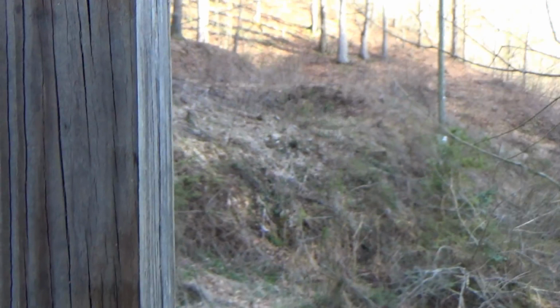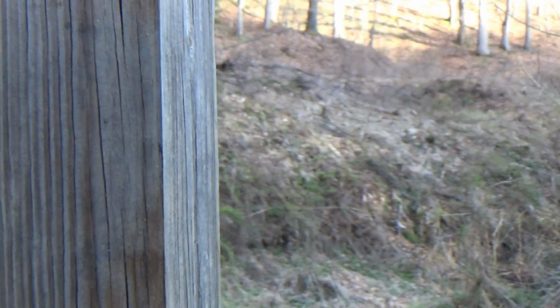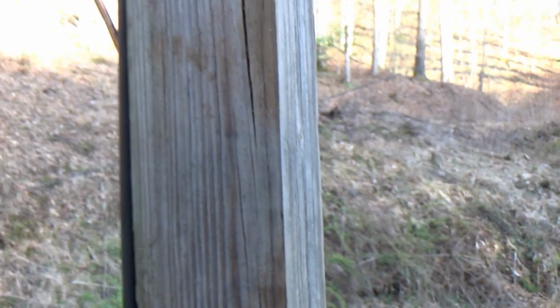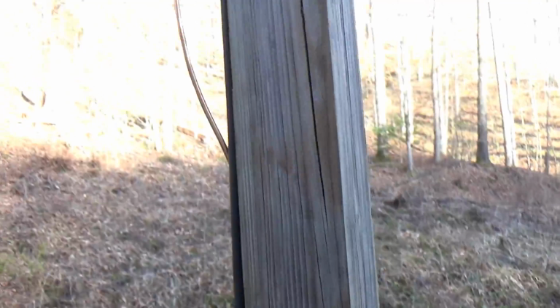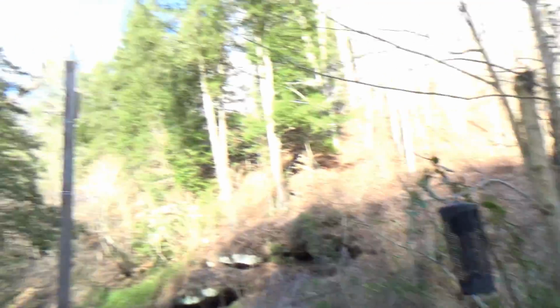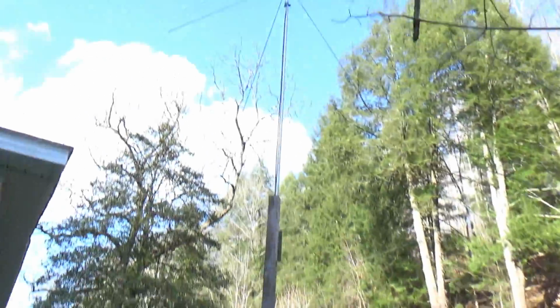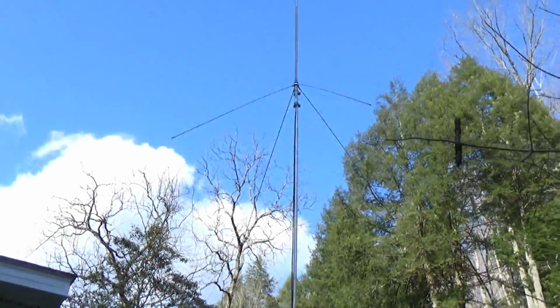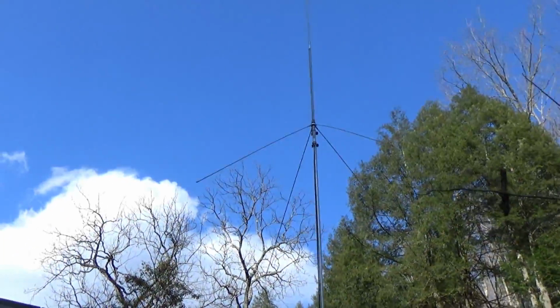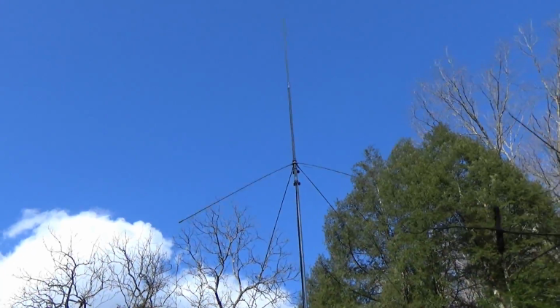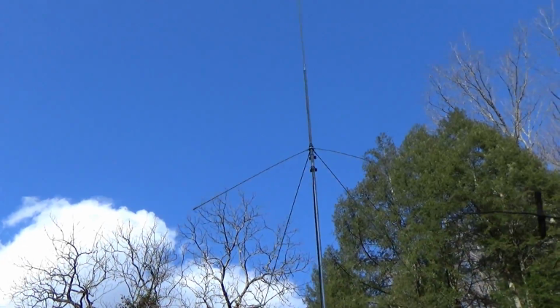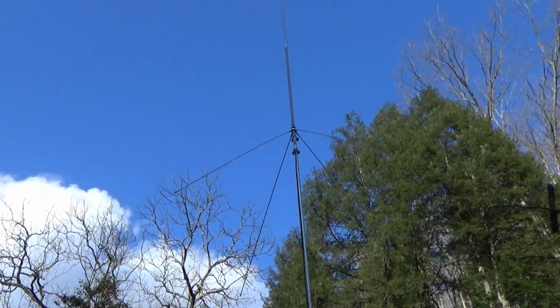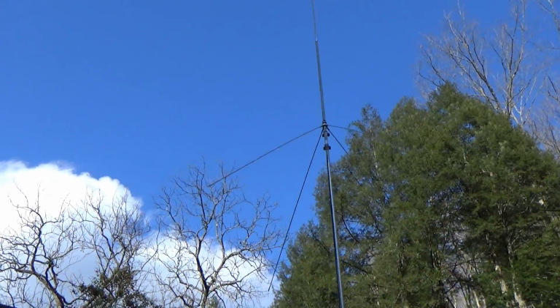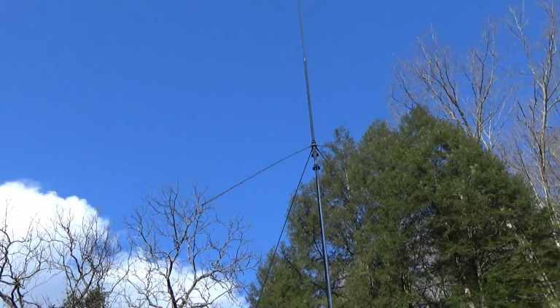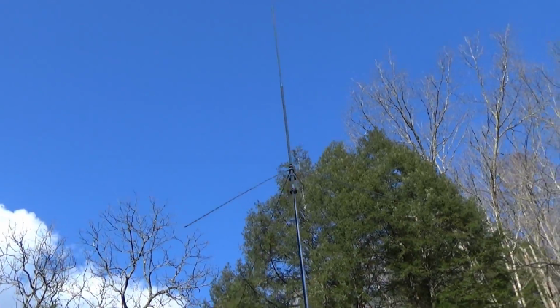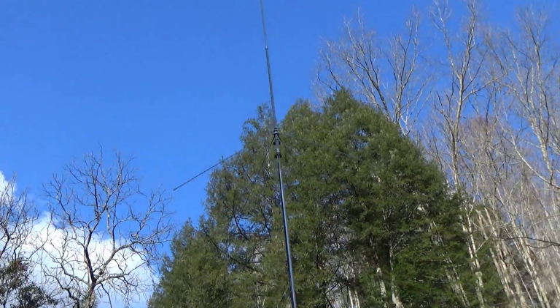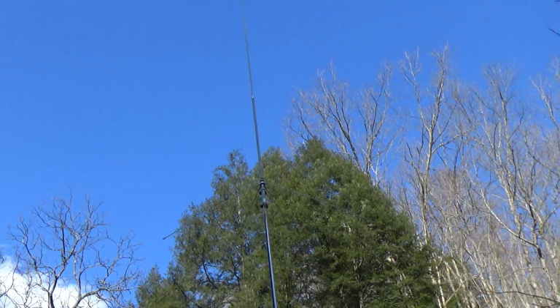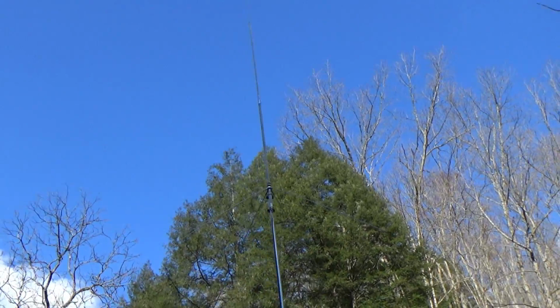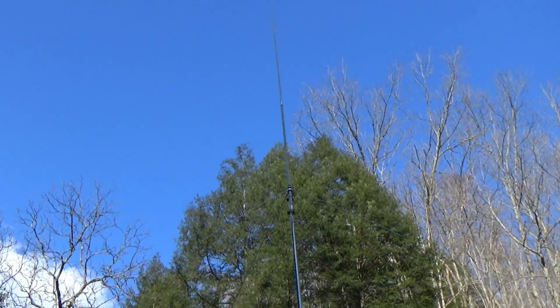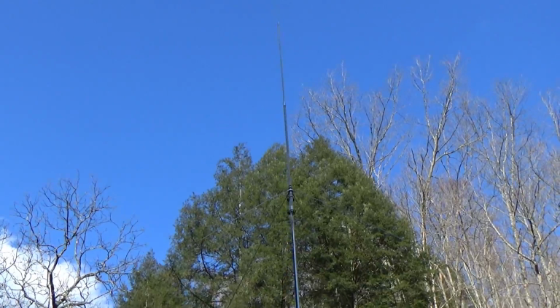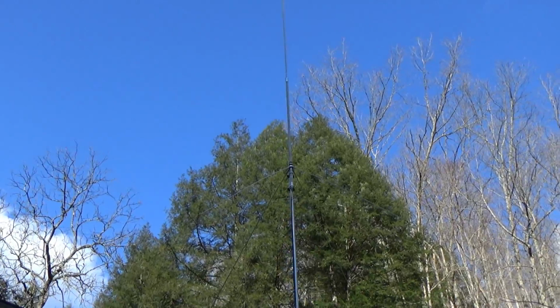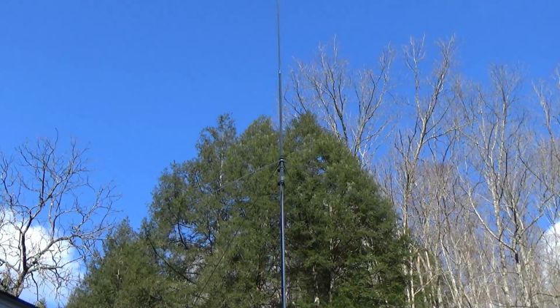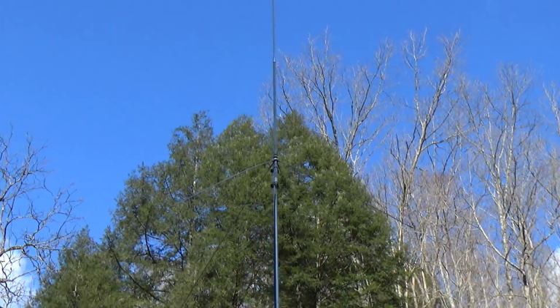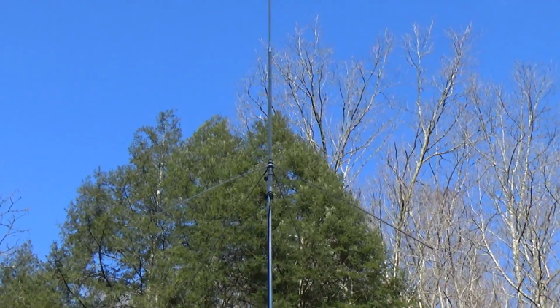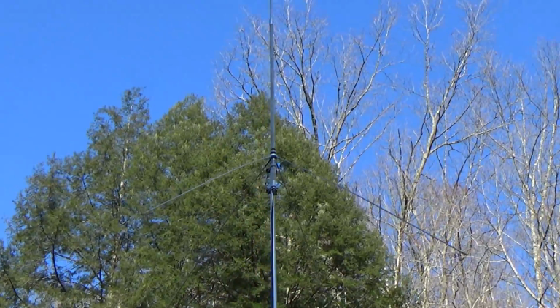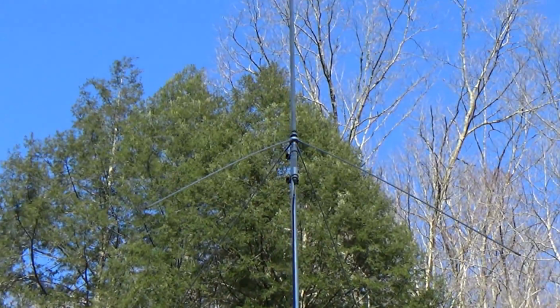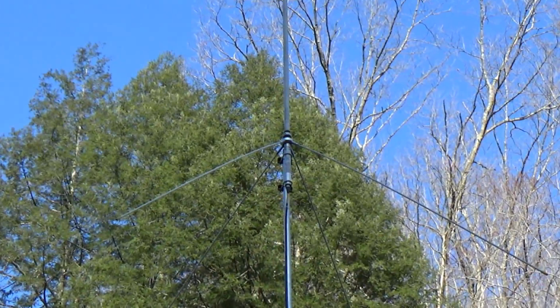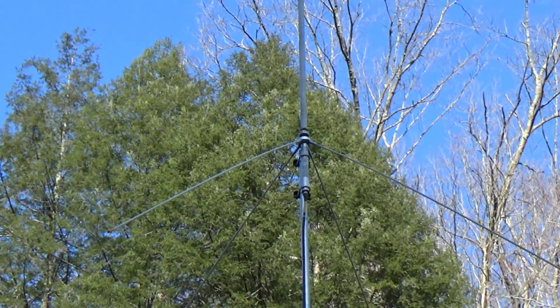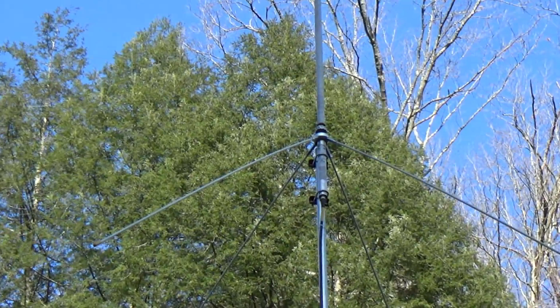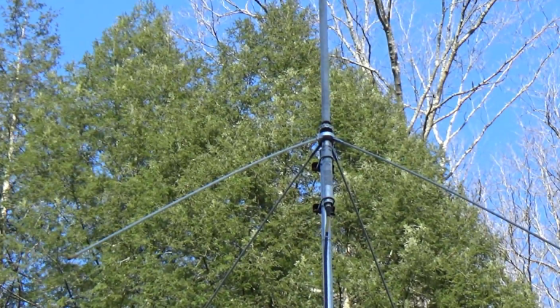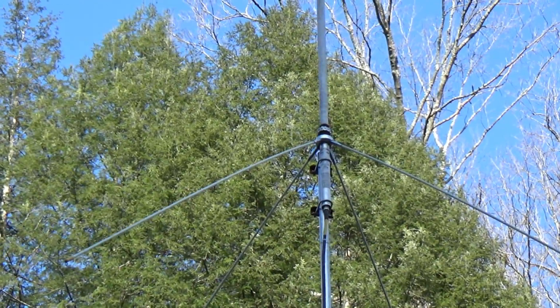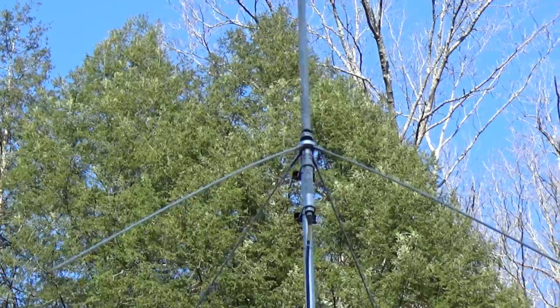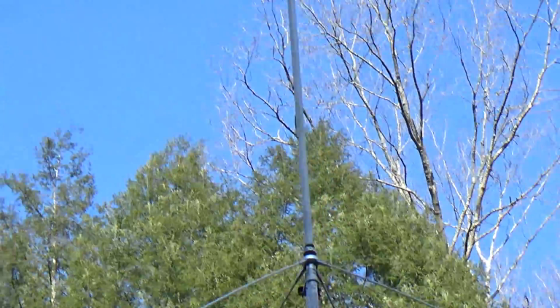I'm going to call that done. Does the antenna look crooked as a dog's hind leg from a distance? It looks good to me.